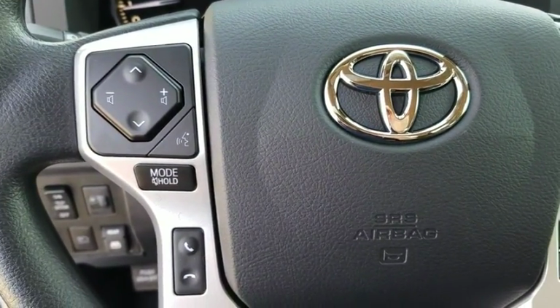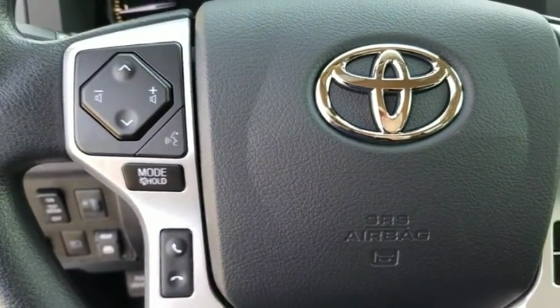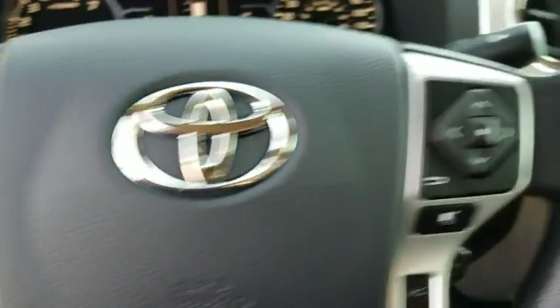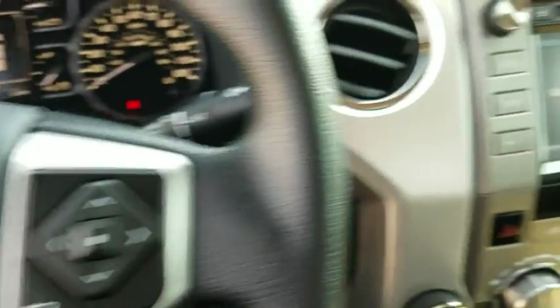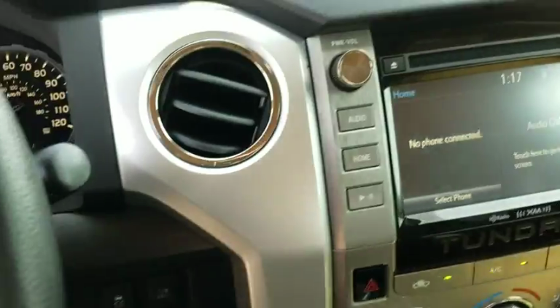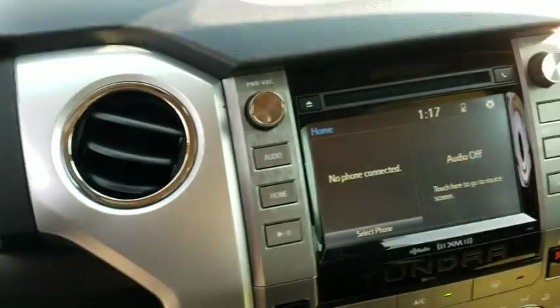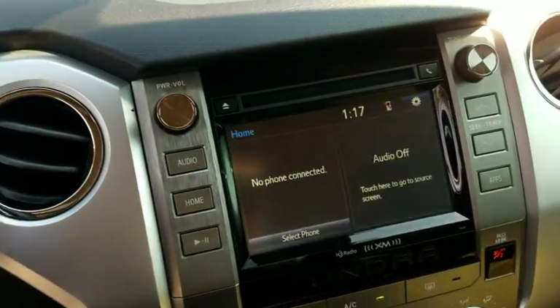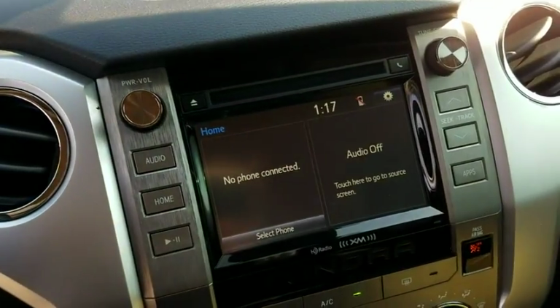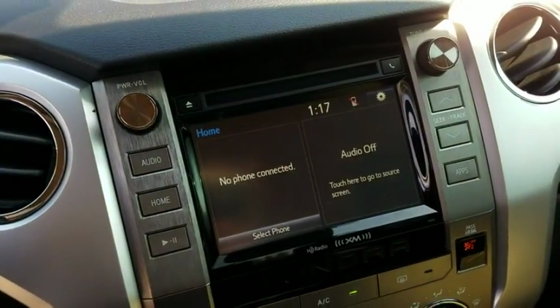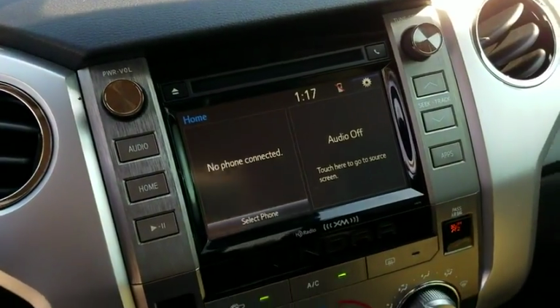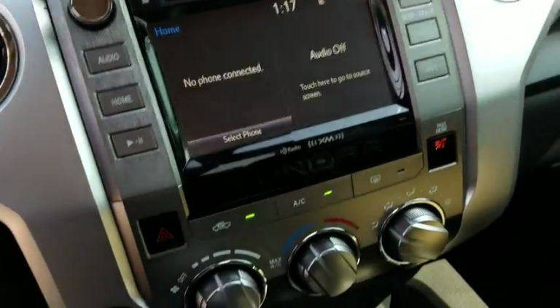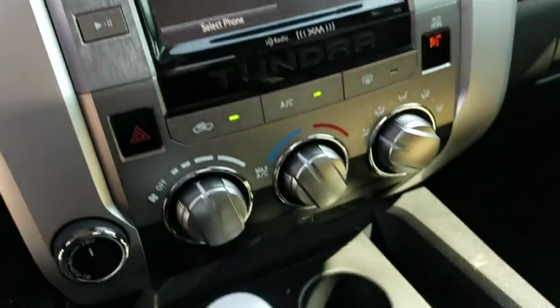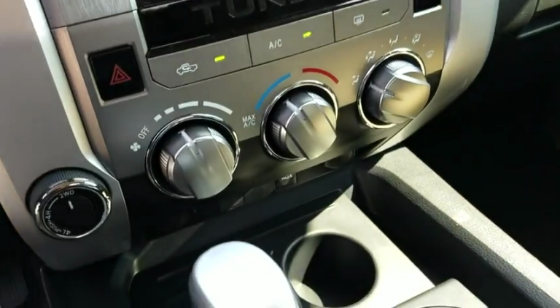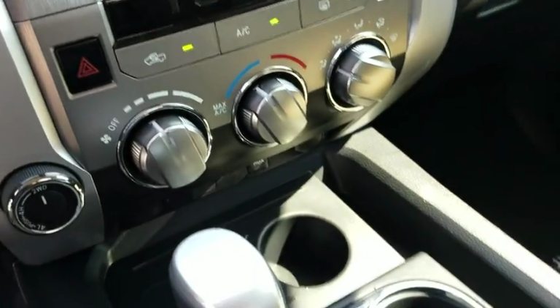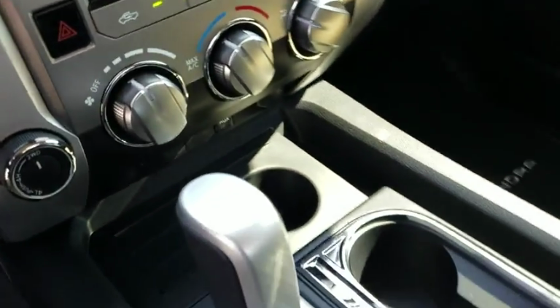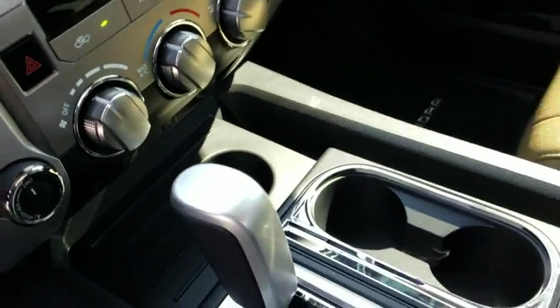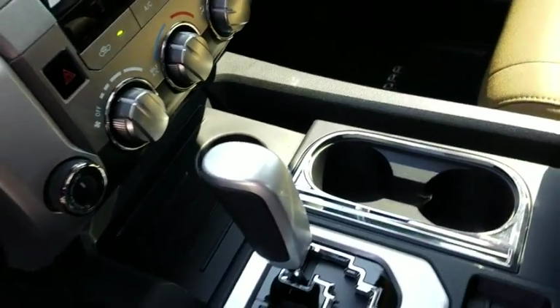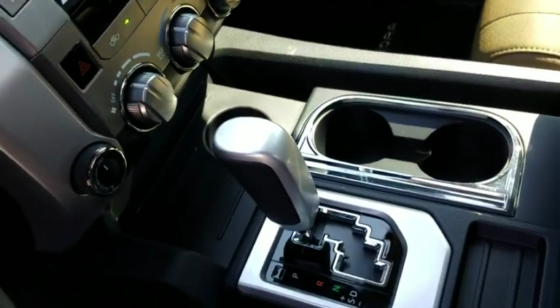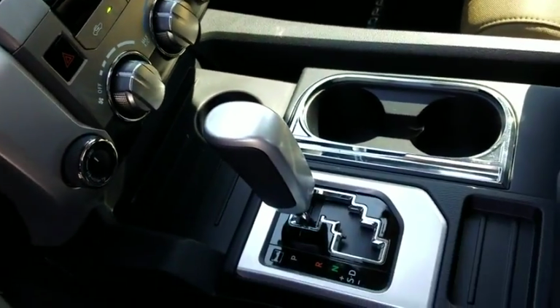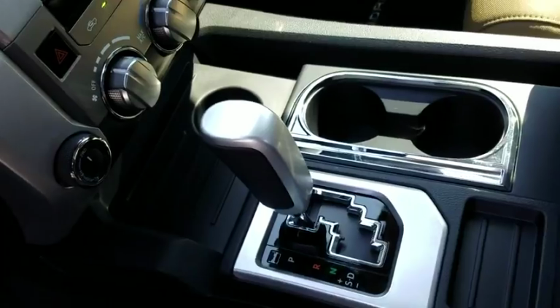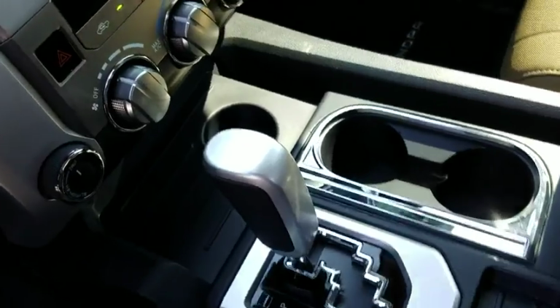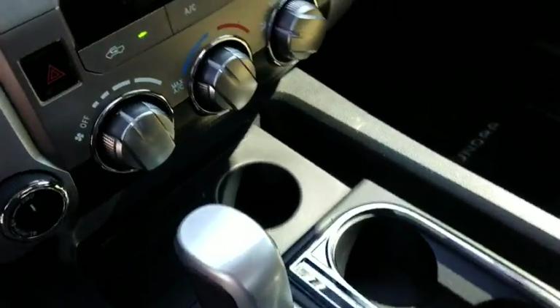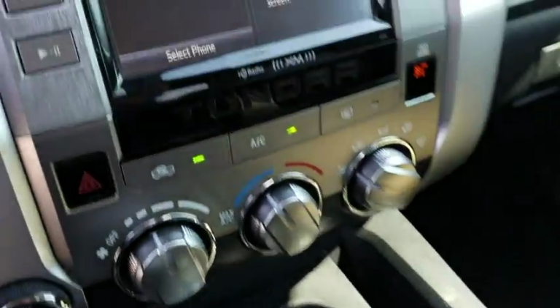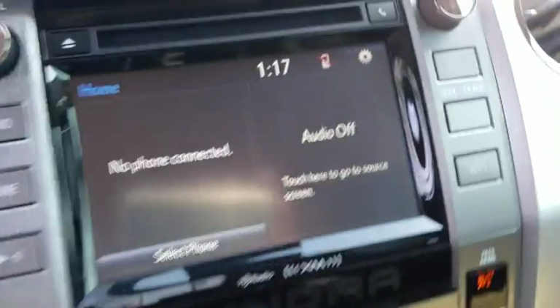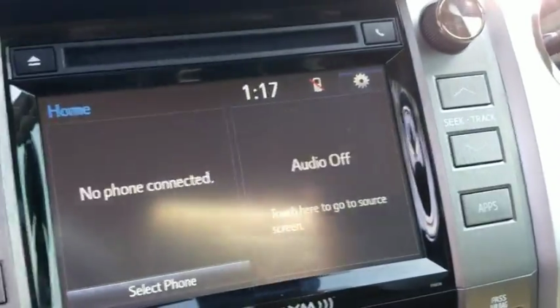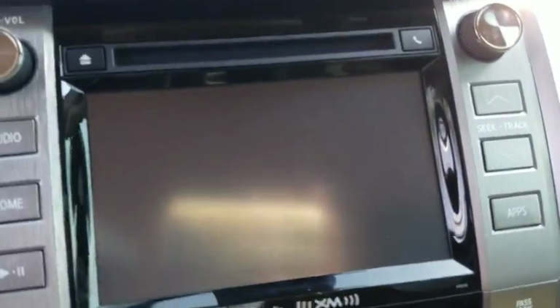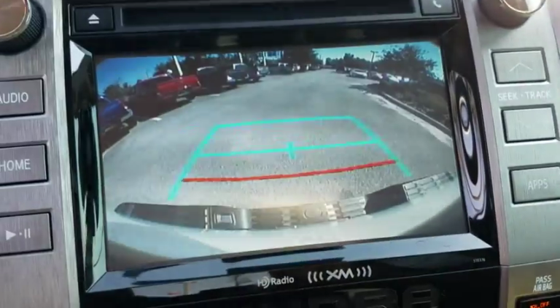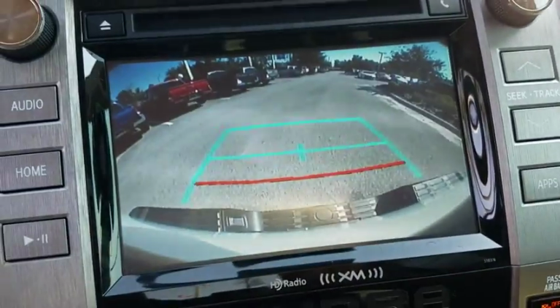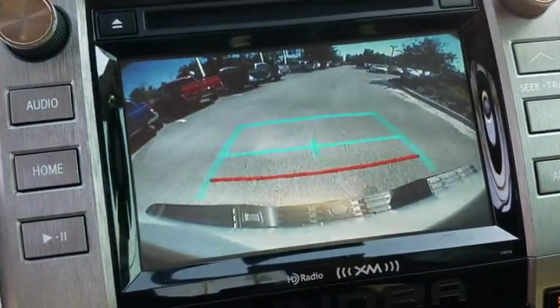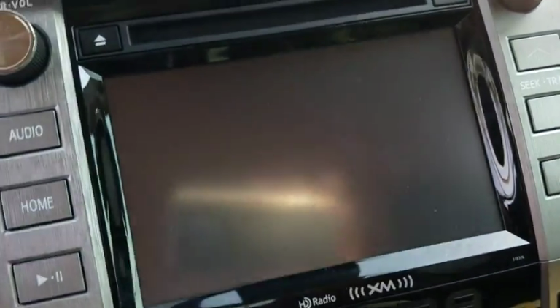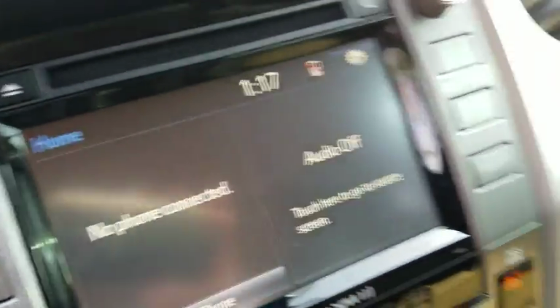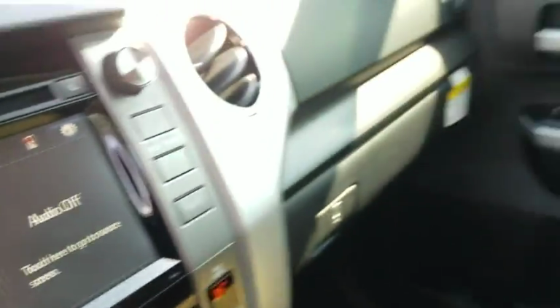Fog lights, compass, trip computer, CD player, brake assist, overhead console, remote keyless entry, panic alarm, tachometer, driver vanity mirror, and tilt steering wheel.